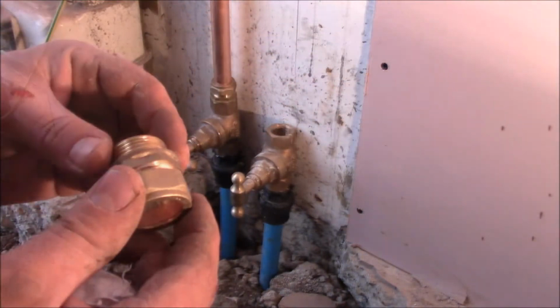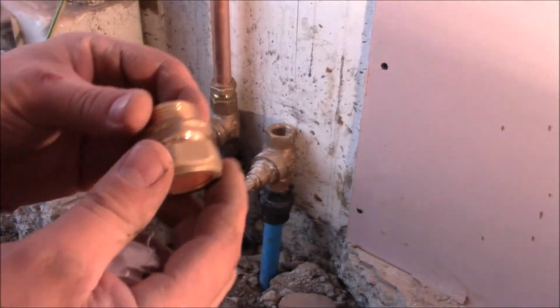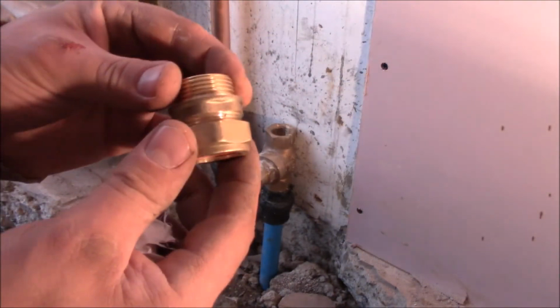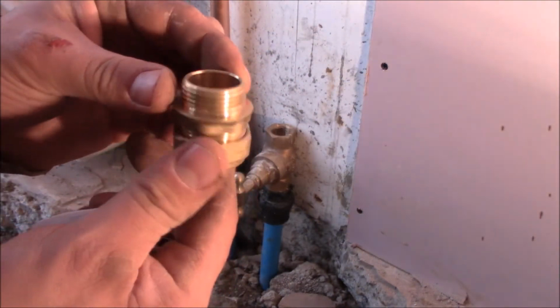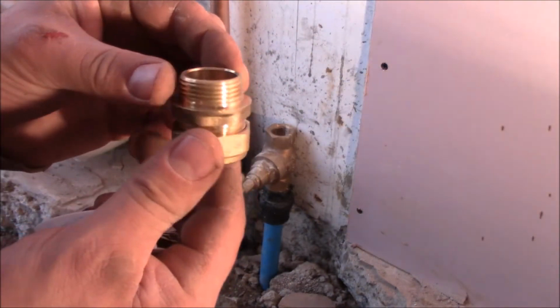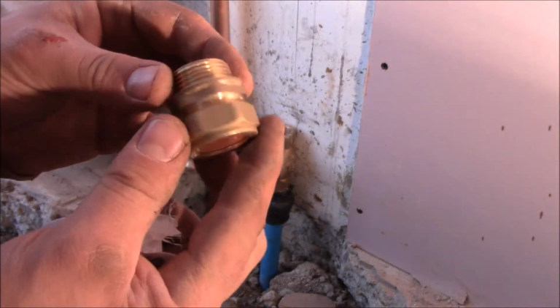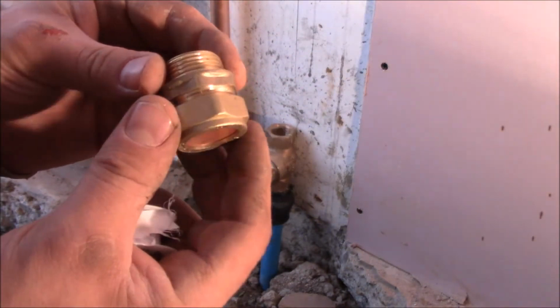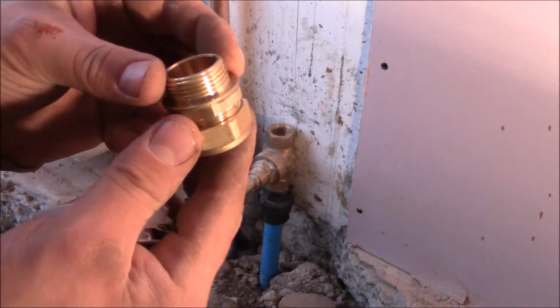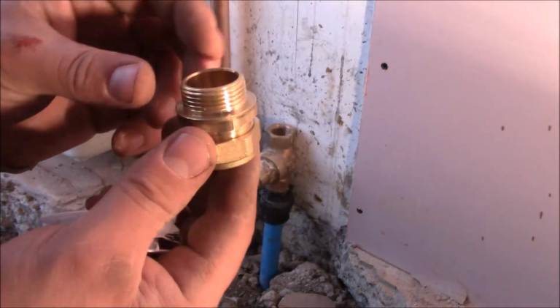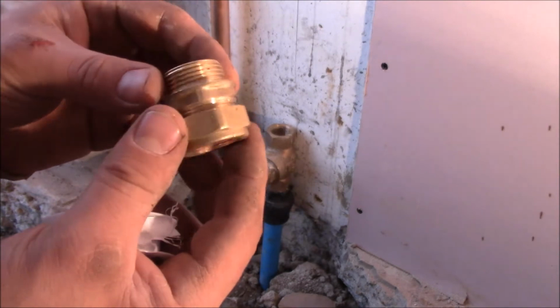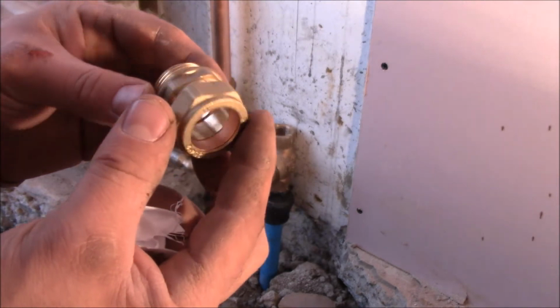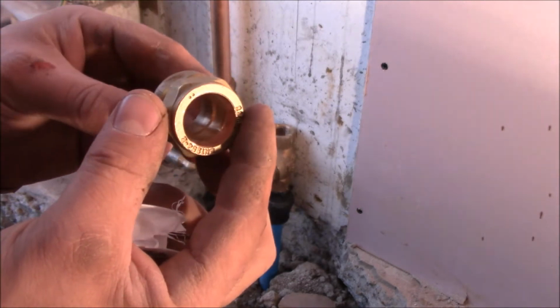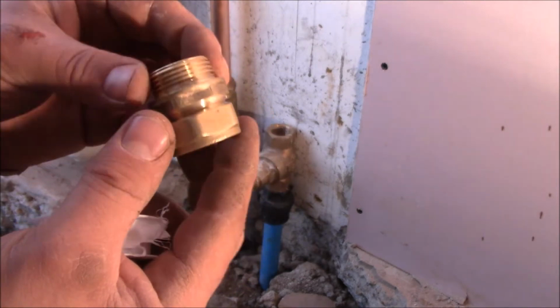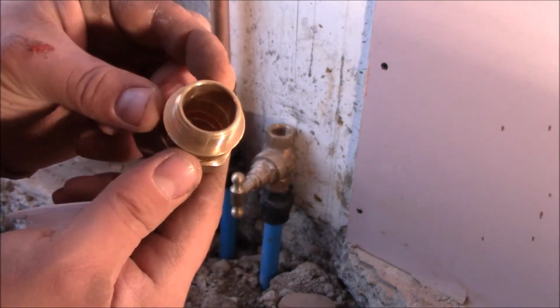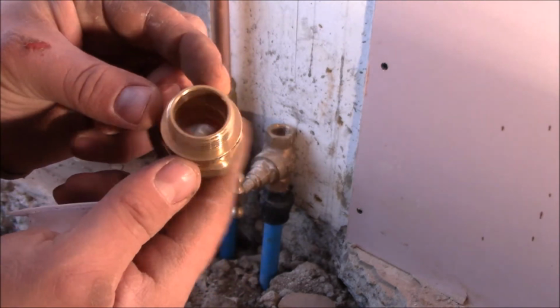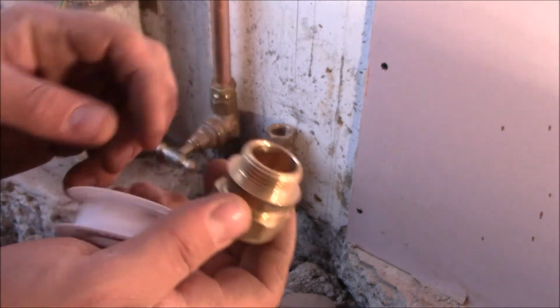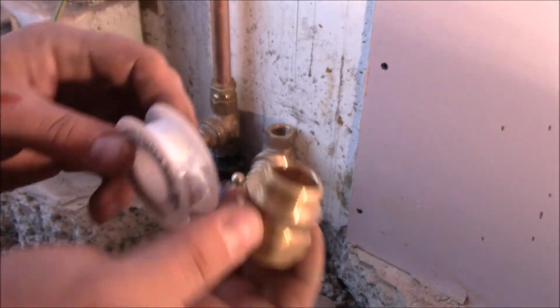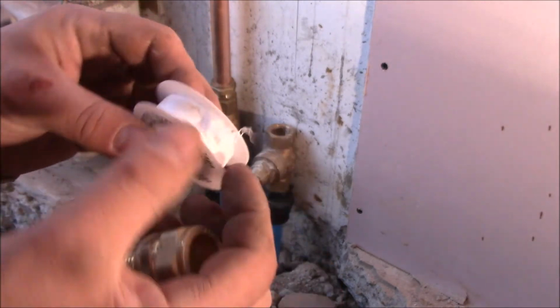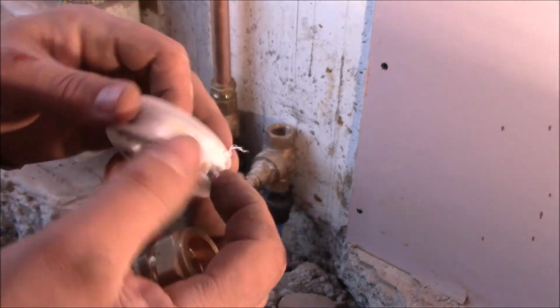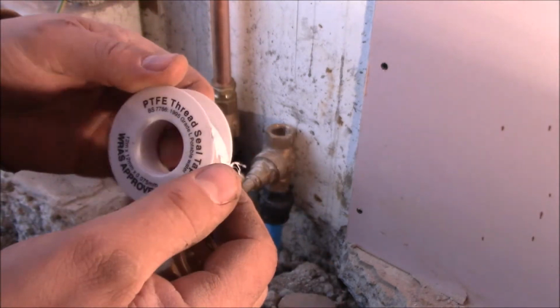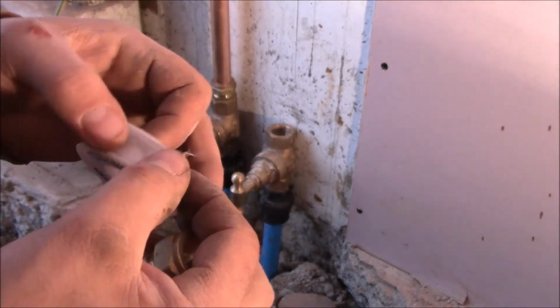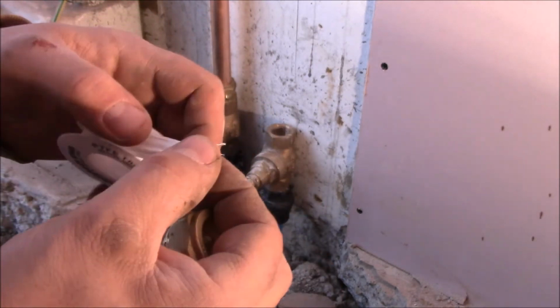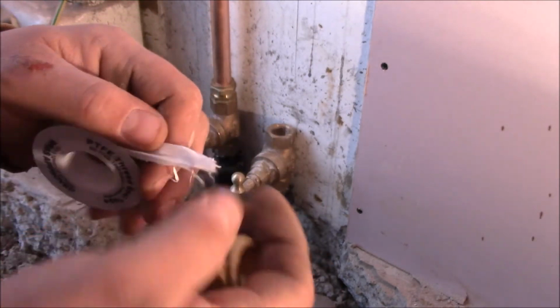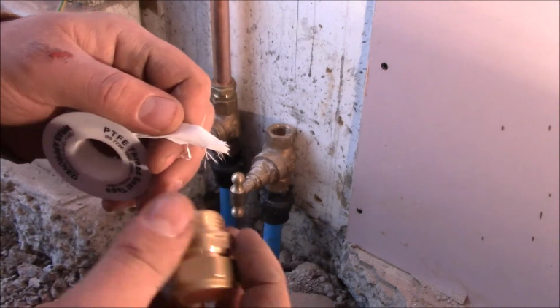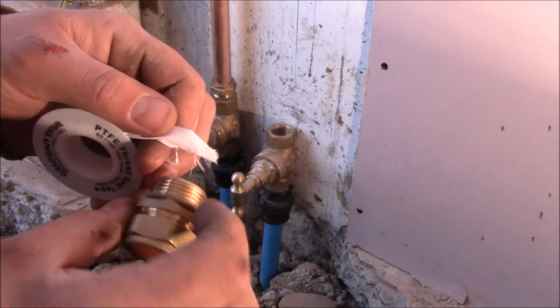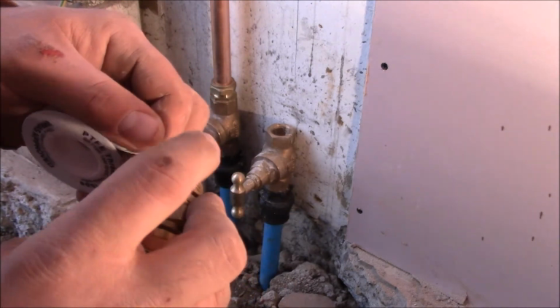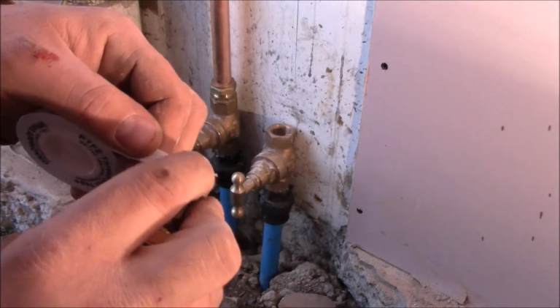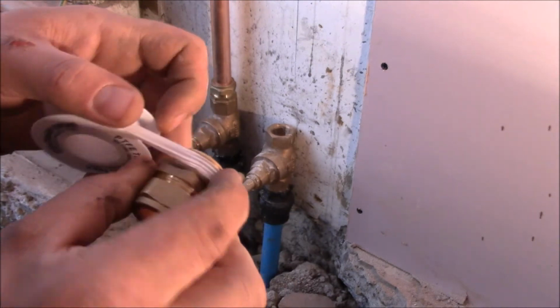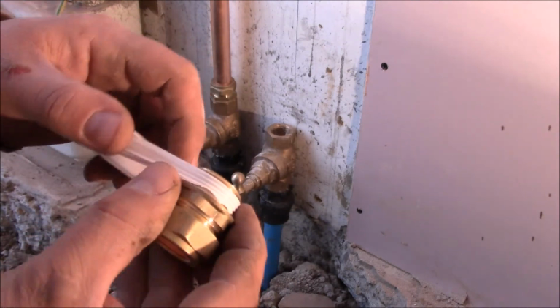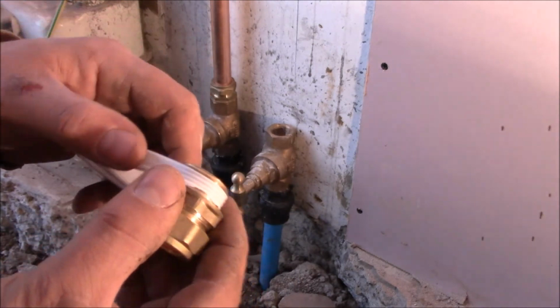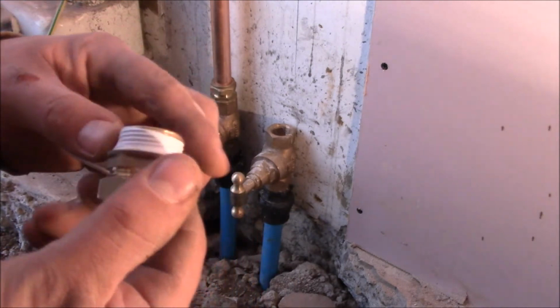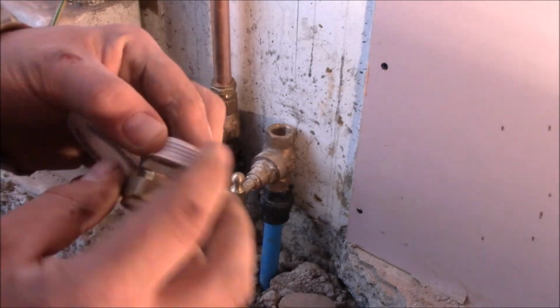Then obviously we need this male coupler, this 22mm by inch. And obviously PTFE tape, sealing tape, just wrap all around.